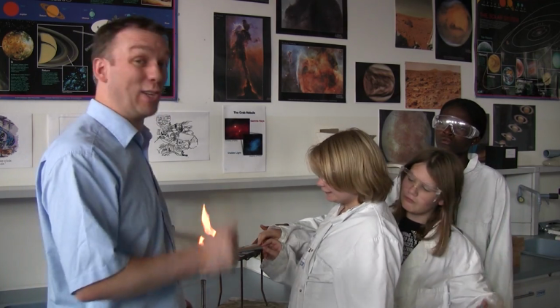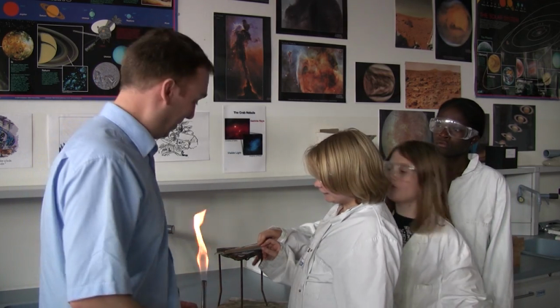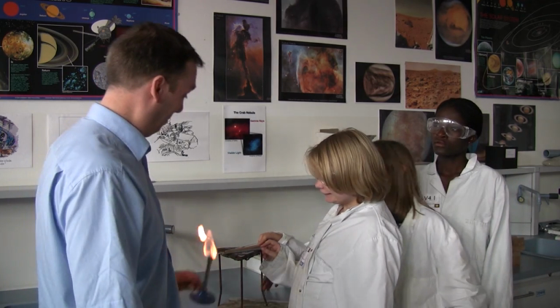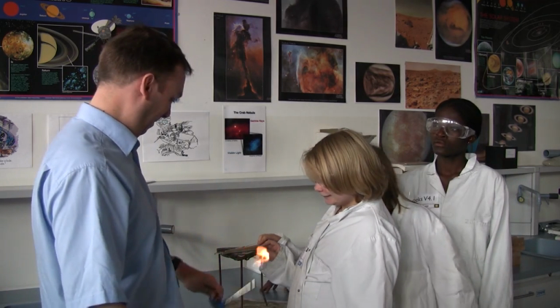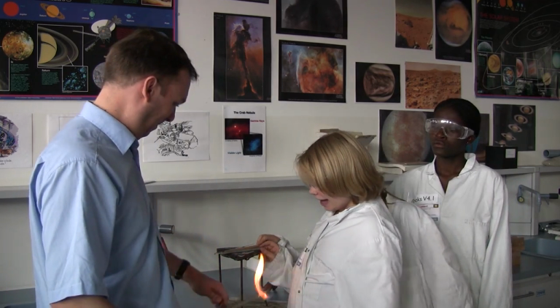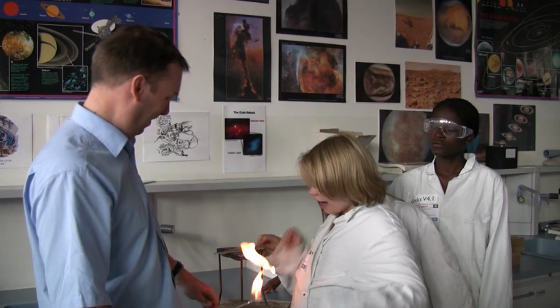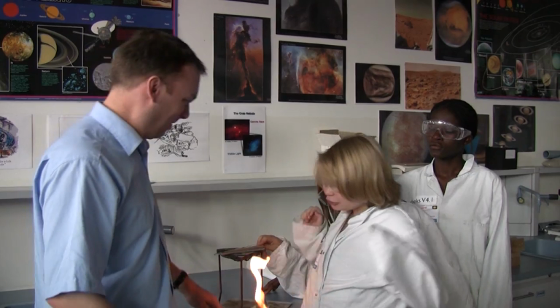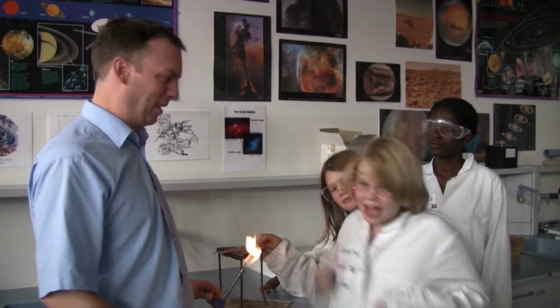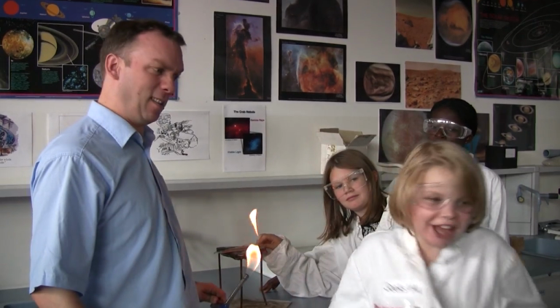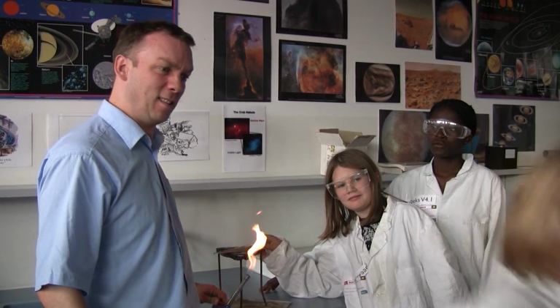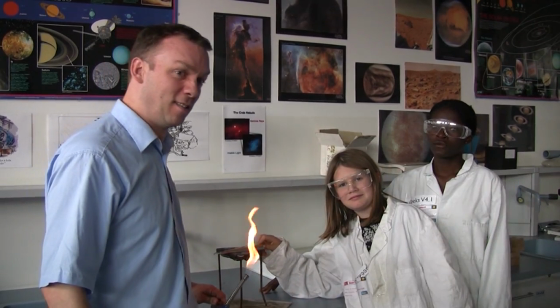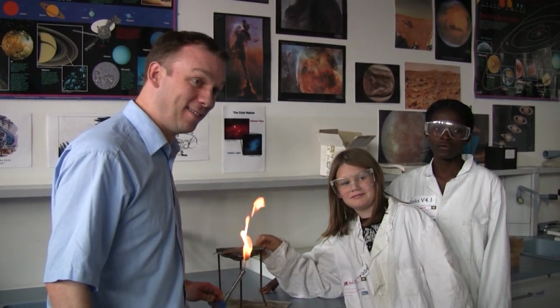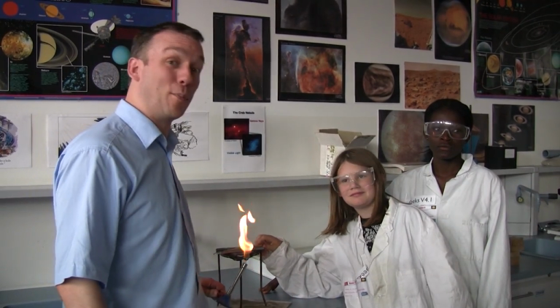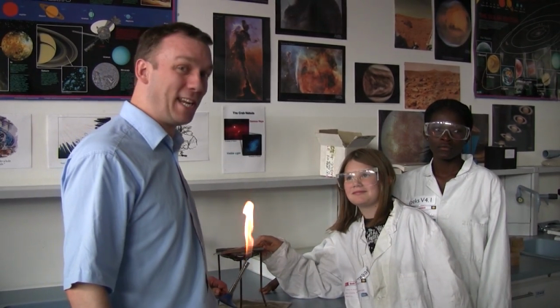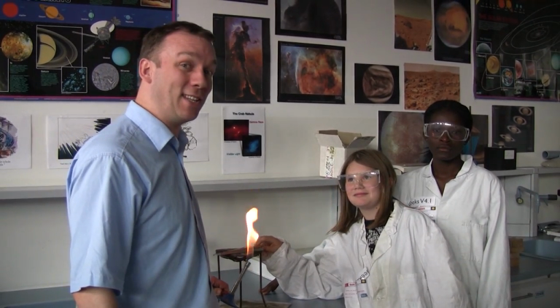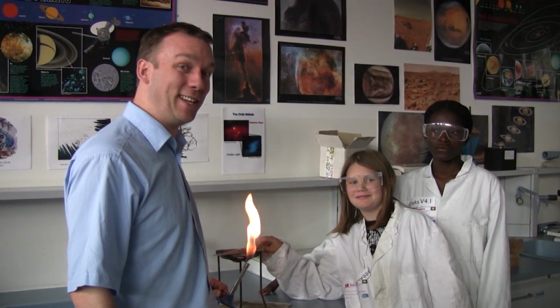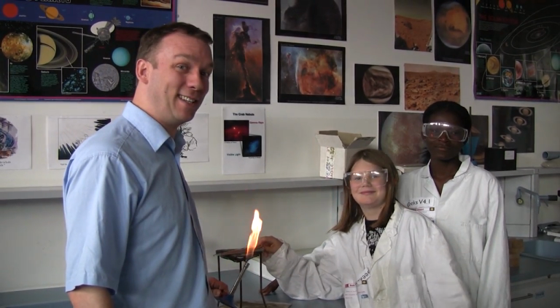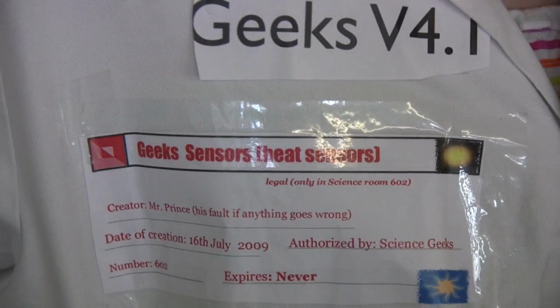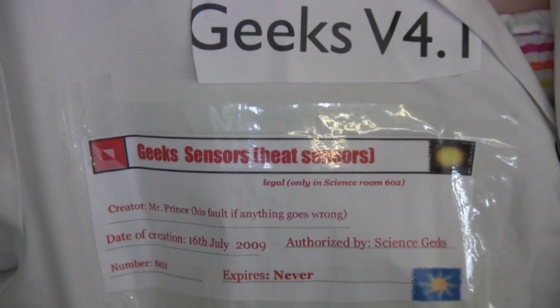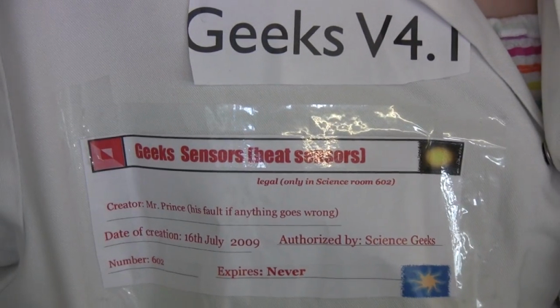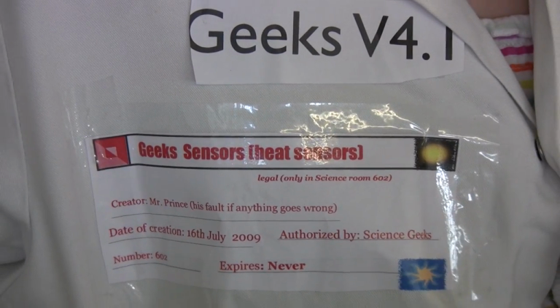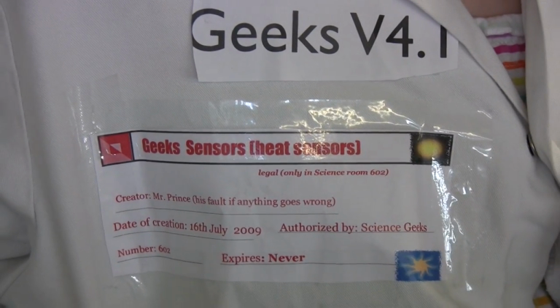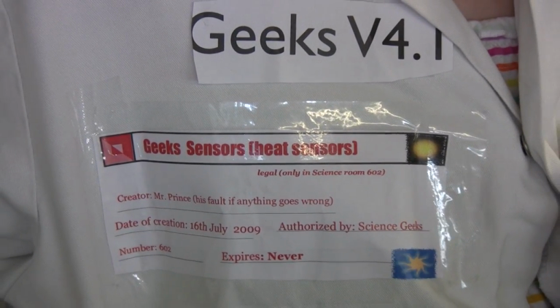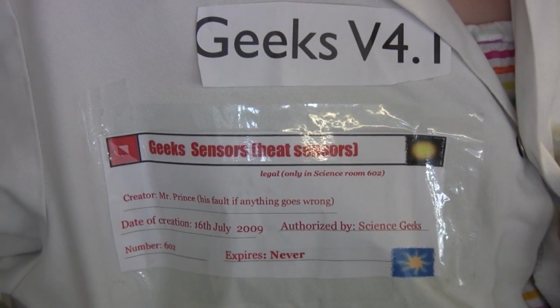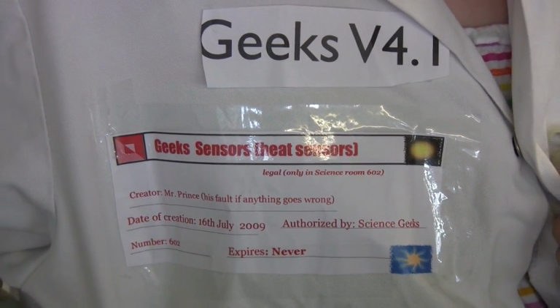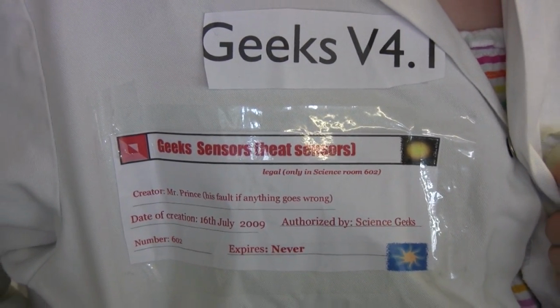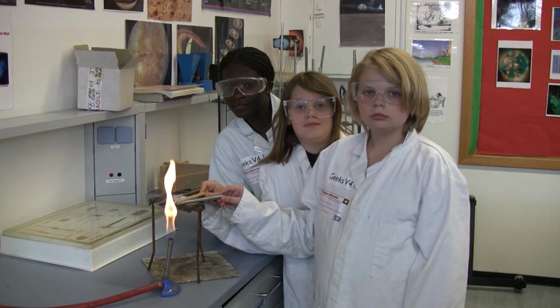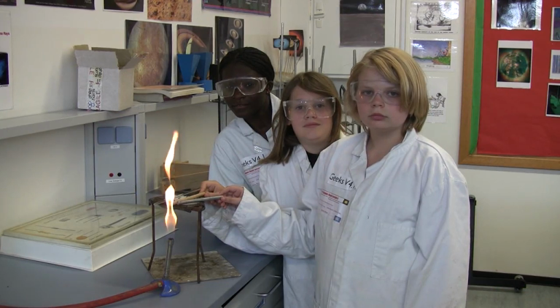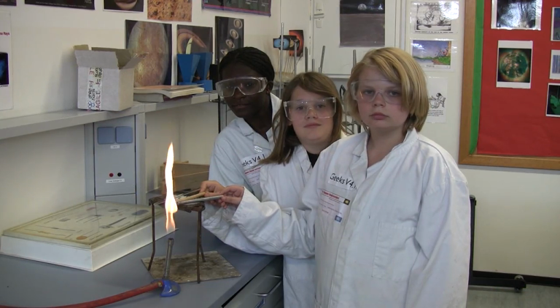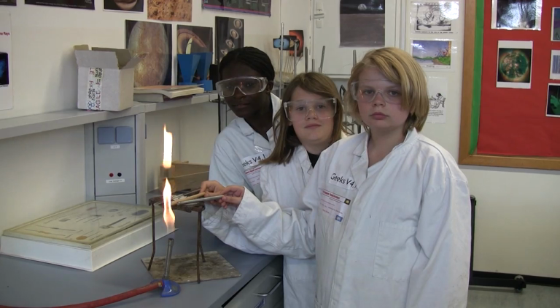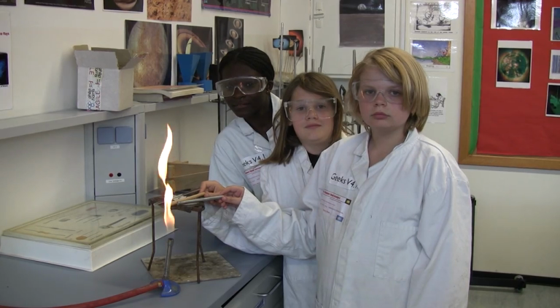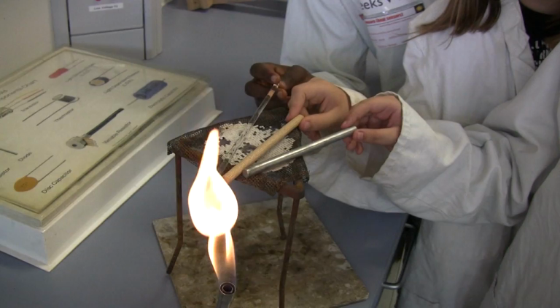Look at this. Ouch! Pretty heat sensitive, eh? By using my disposable lab geeks as heat sensors, I would be able to find out which rod transferred the heat the quickest.